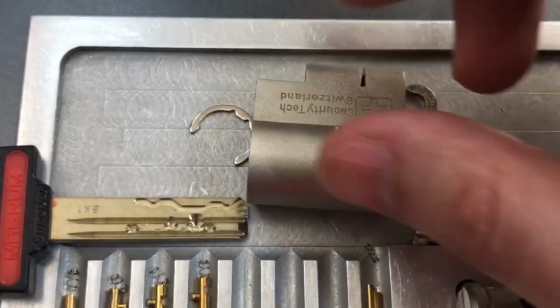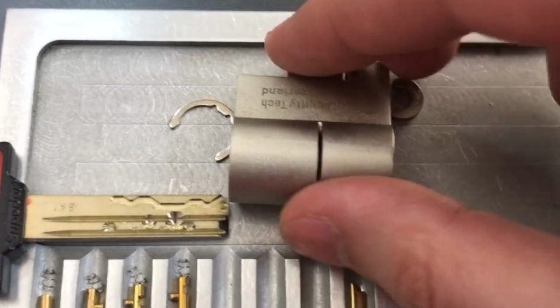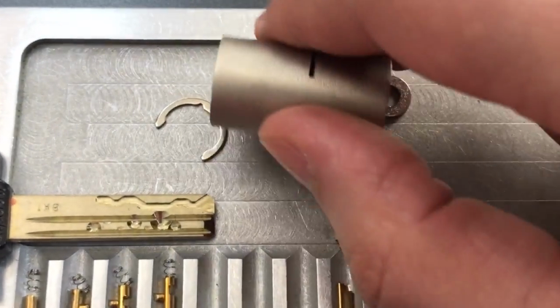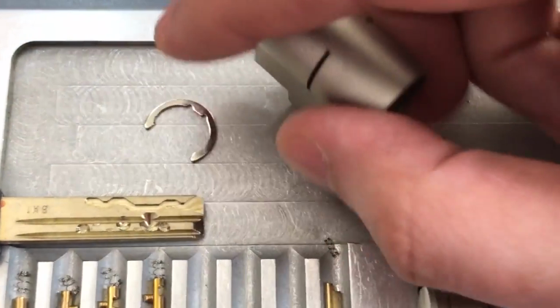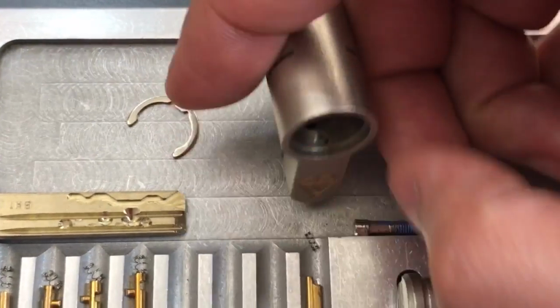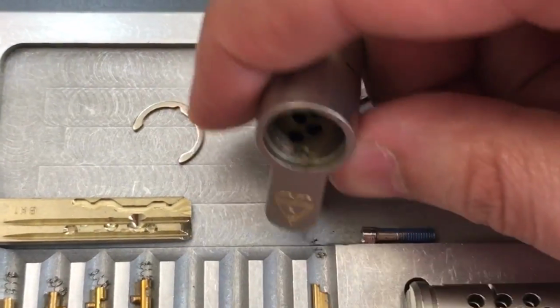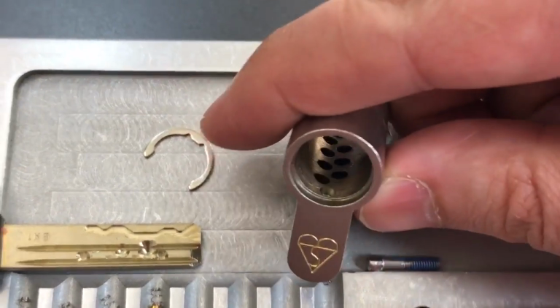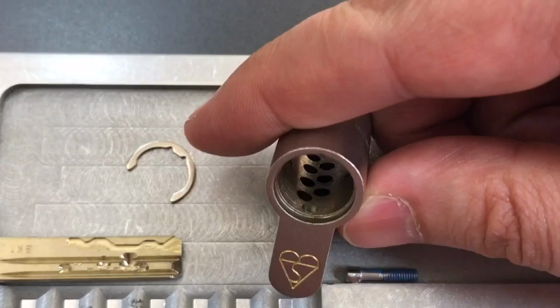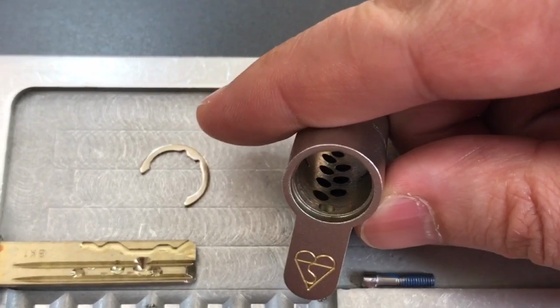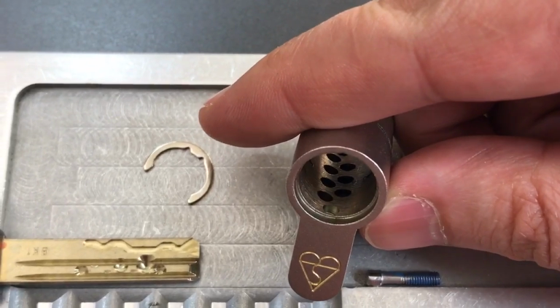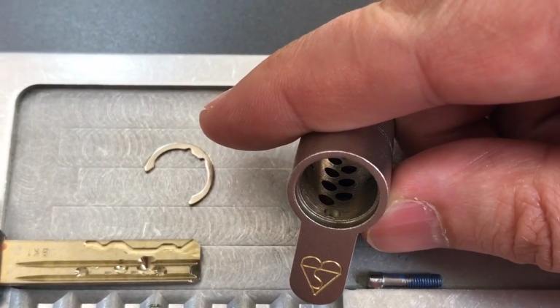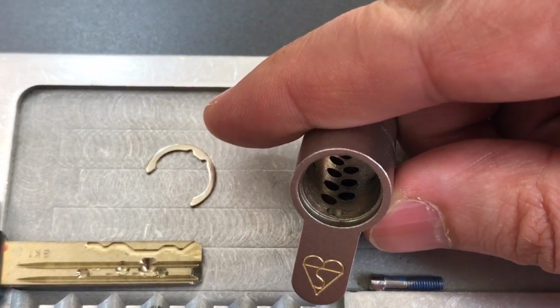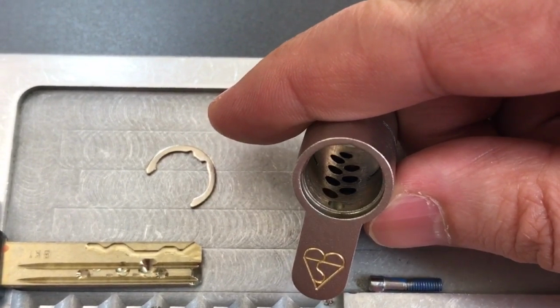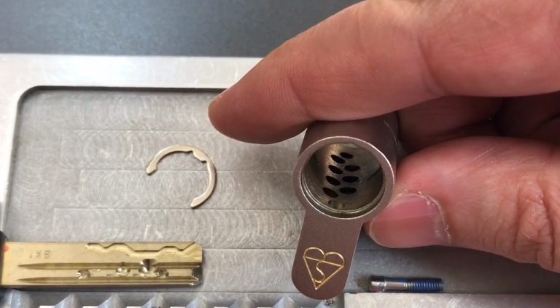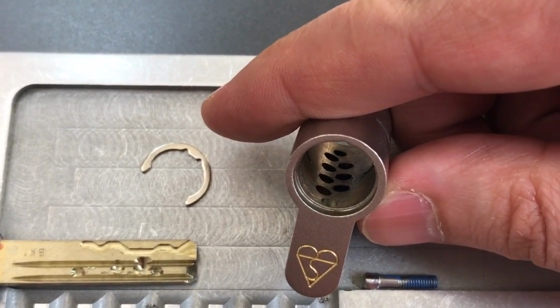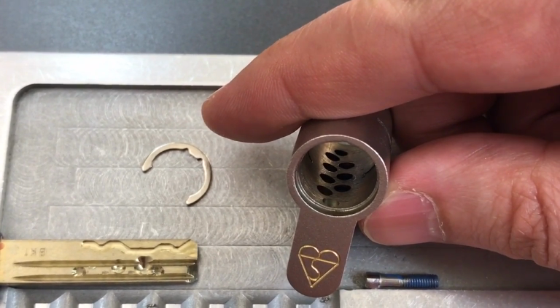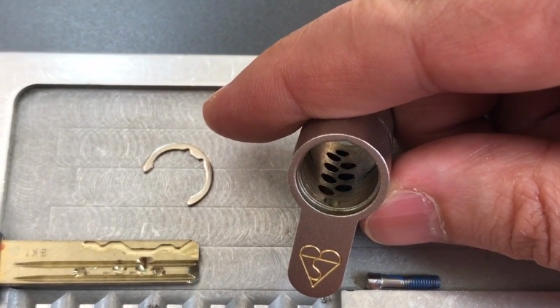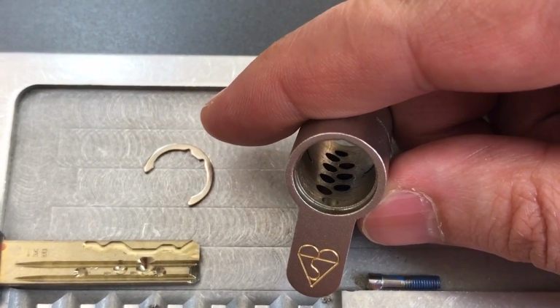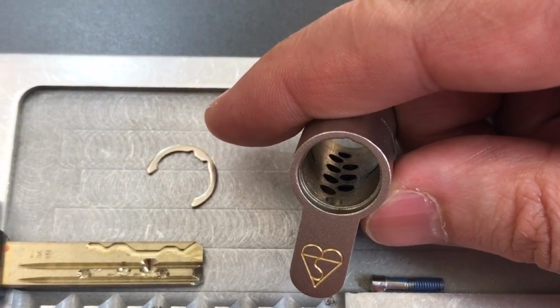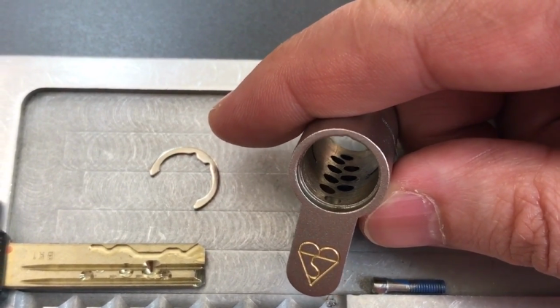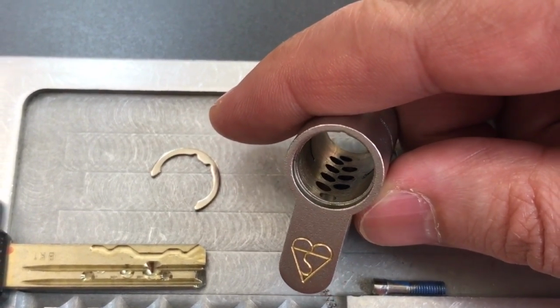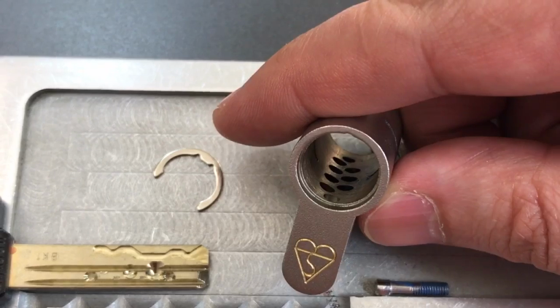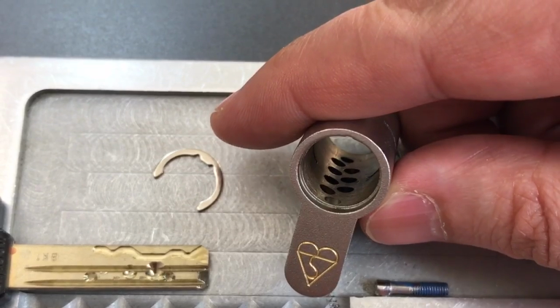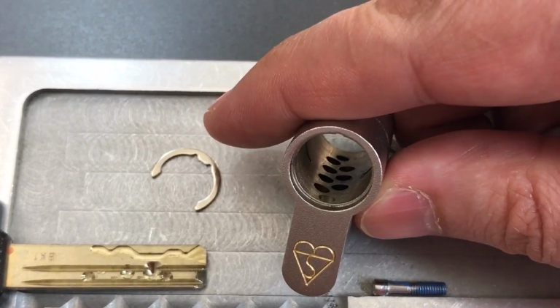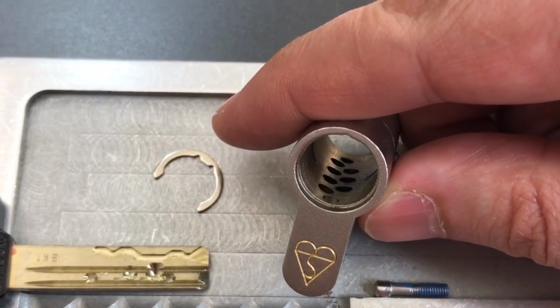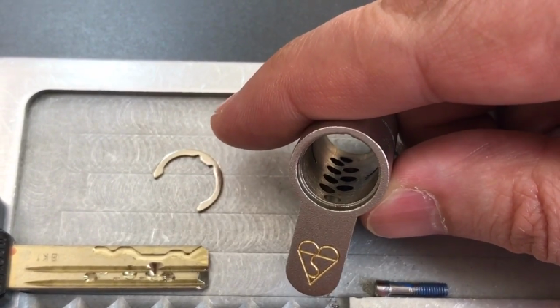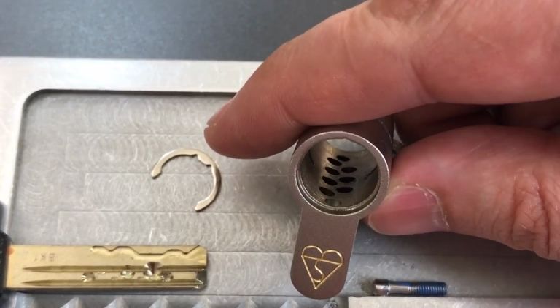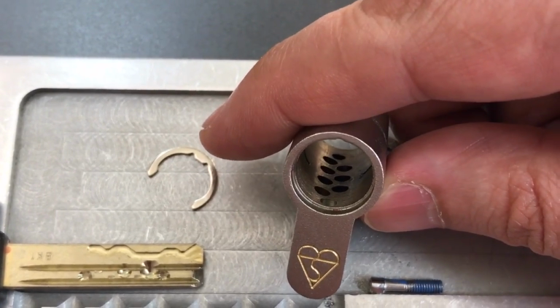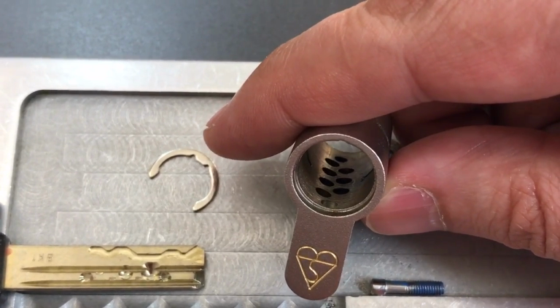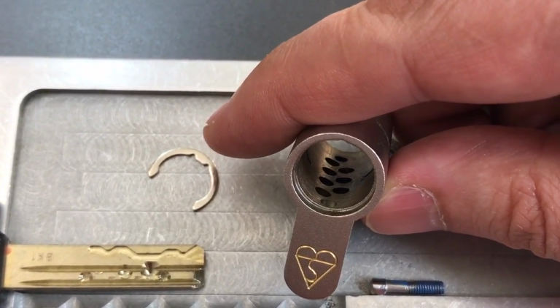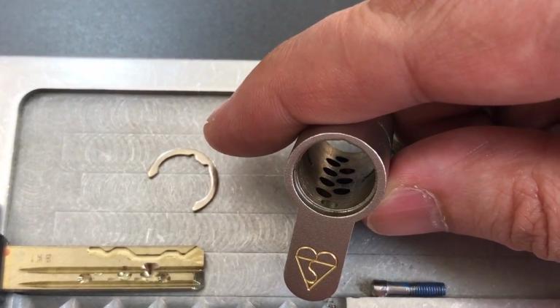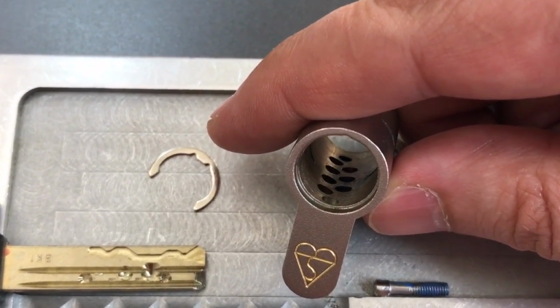Moving over to this core, you can see we have some drill protection up front, and then you can see those seven pins drilled at angles behind it.